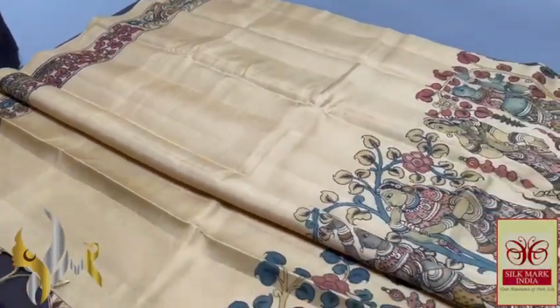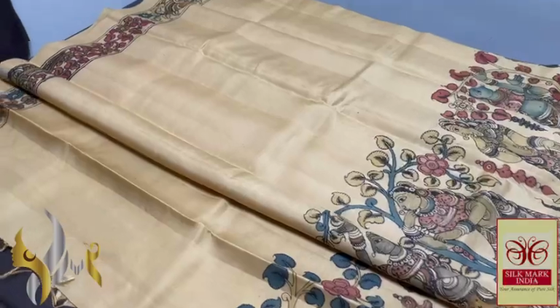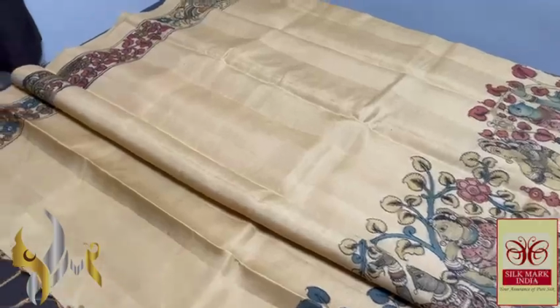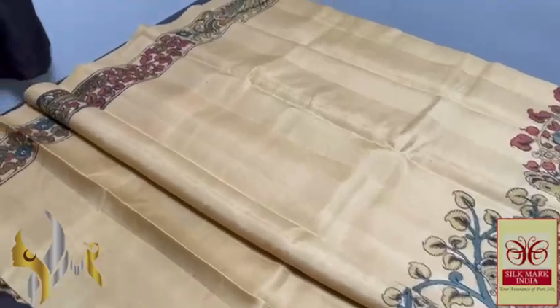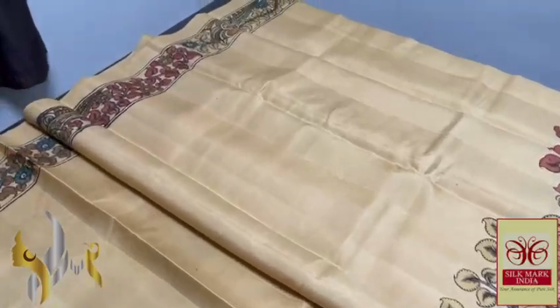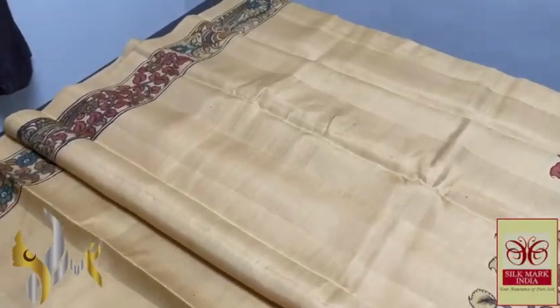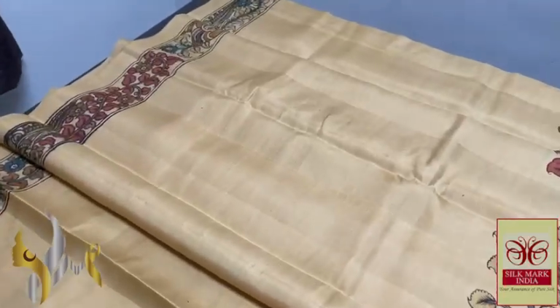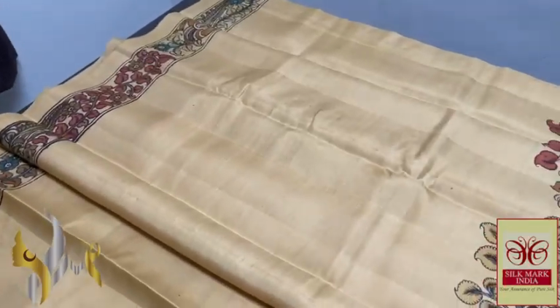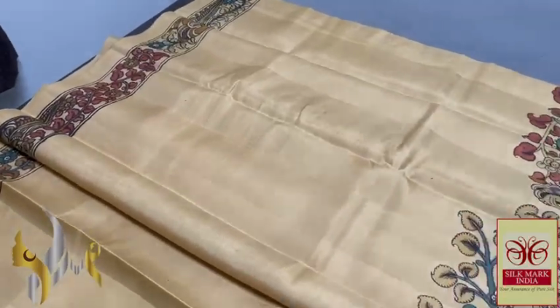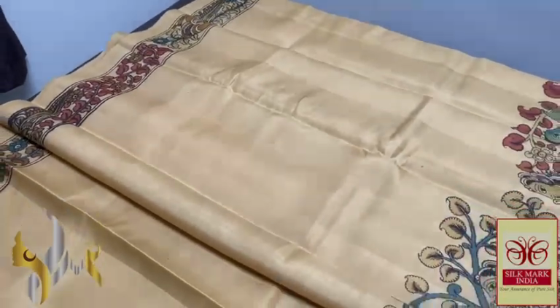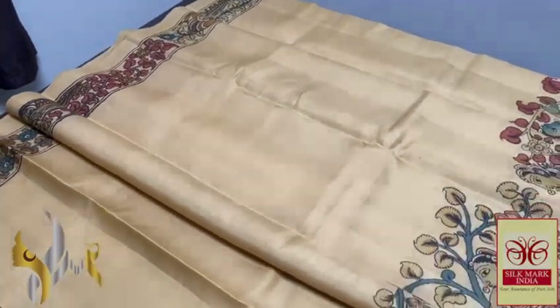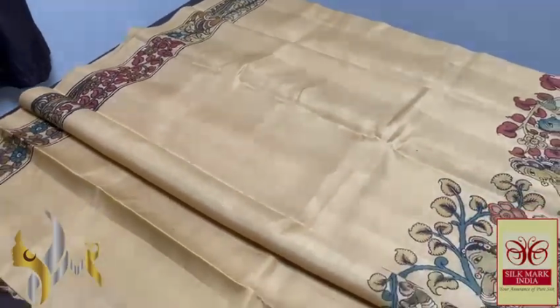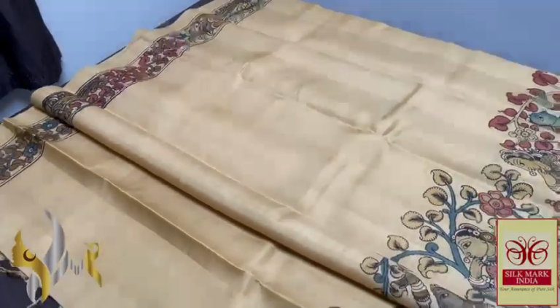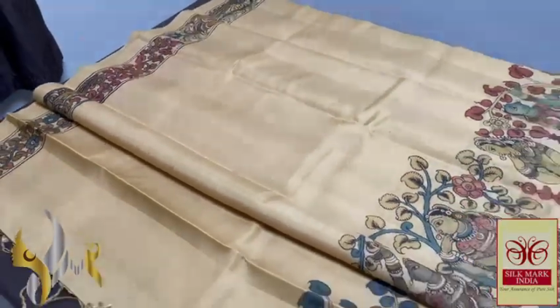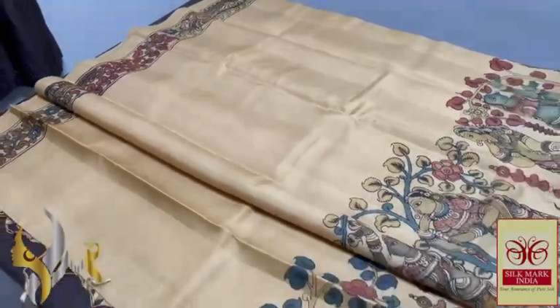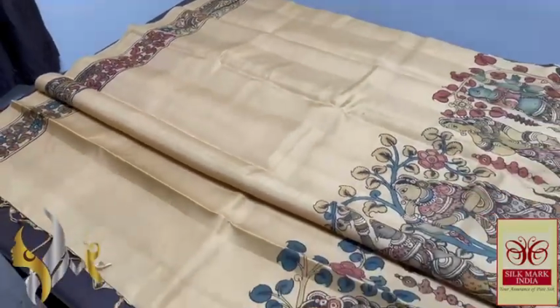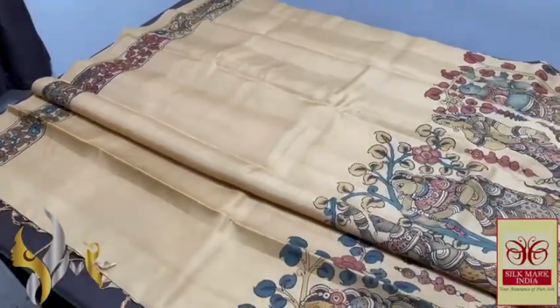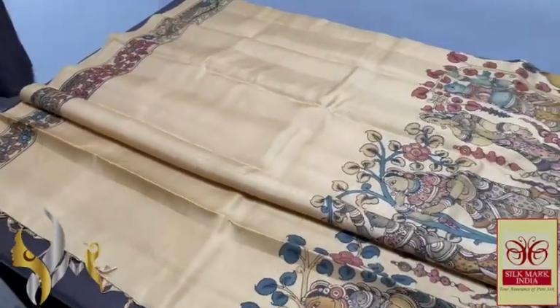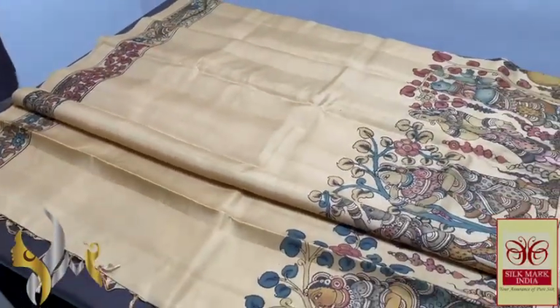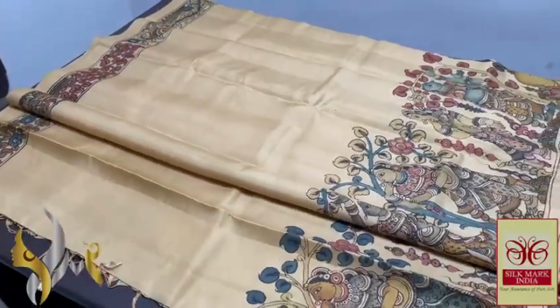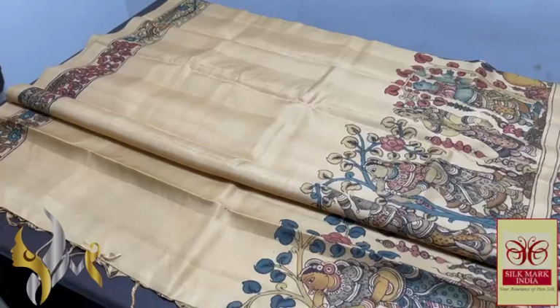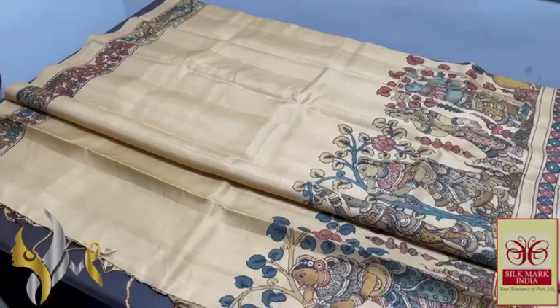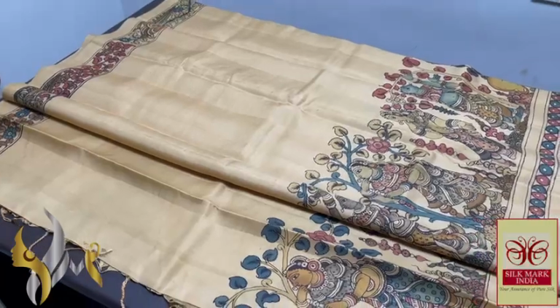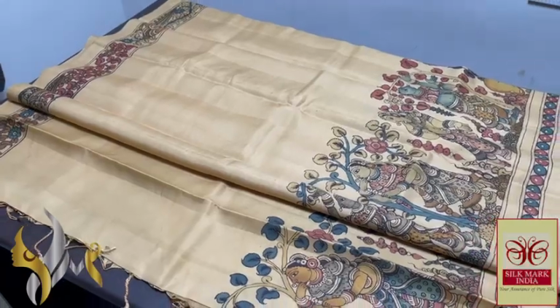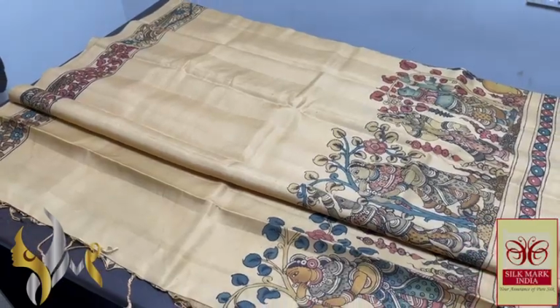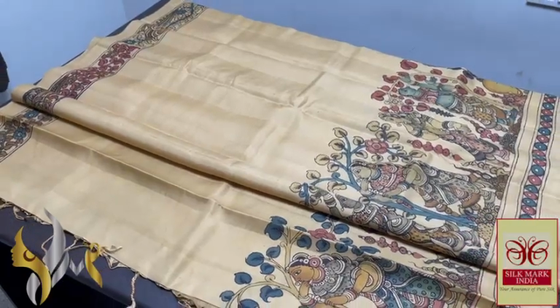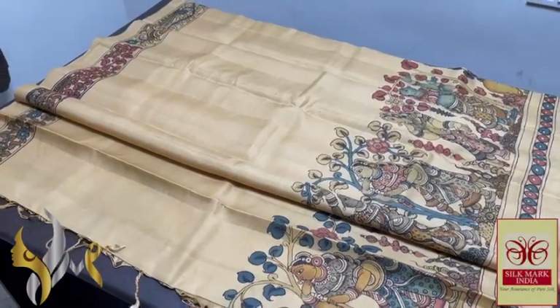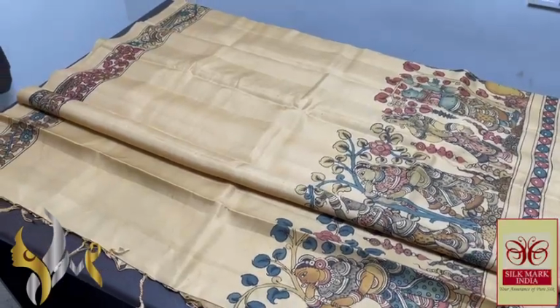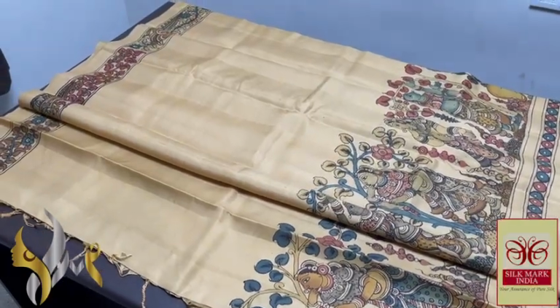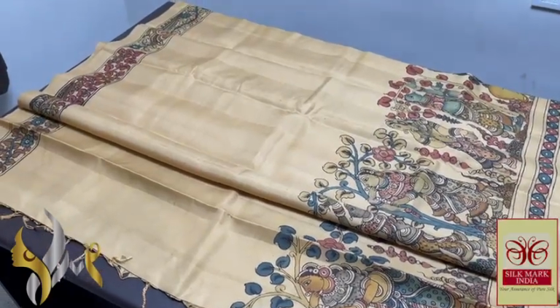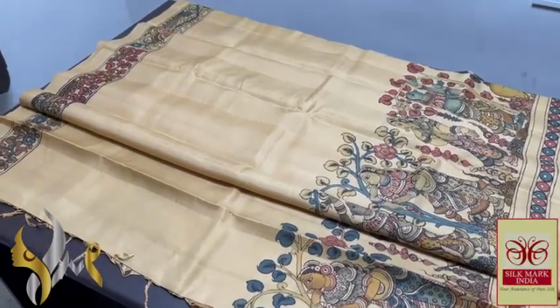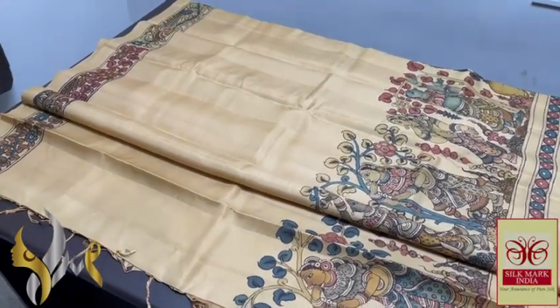The sari is in a sandal base colour — sandal half-dye. Pure form of Pen Kalamkari done on pure soft silk, using natural colour dyes.